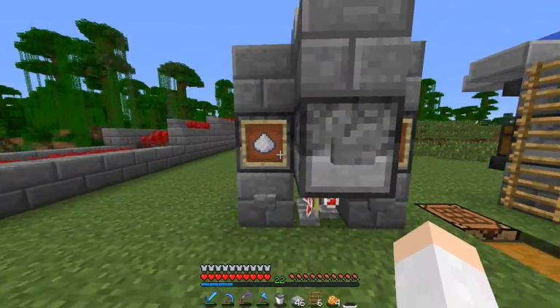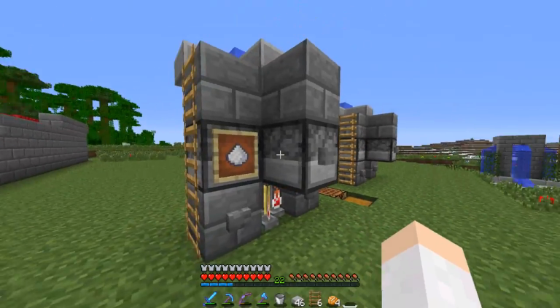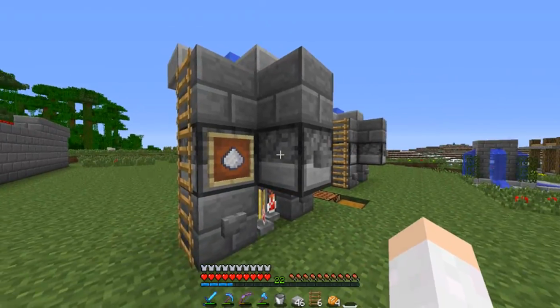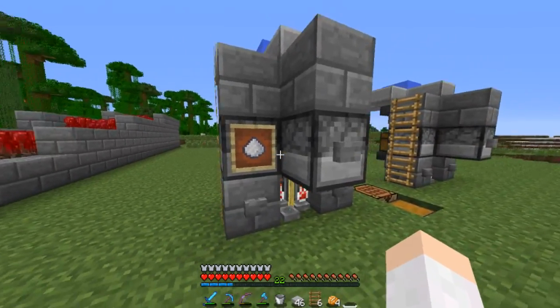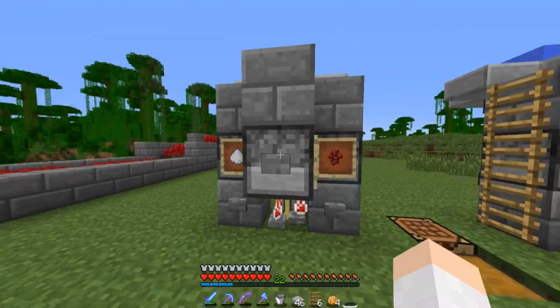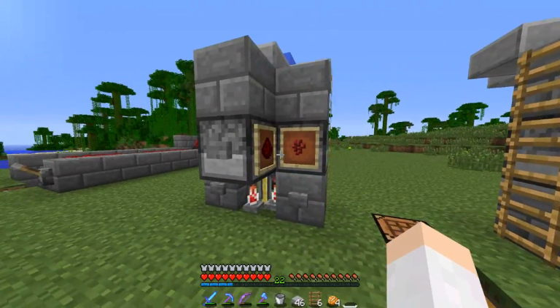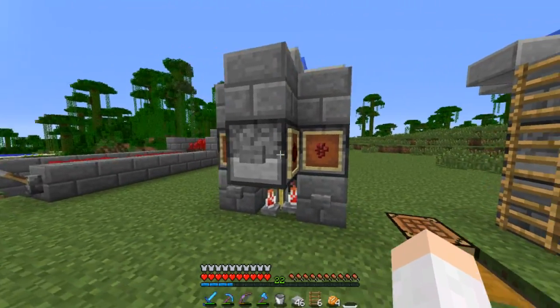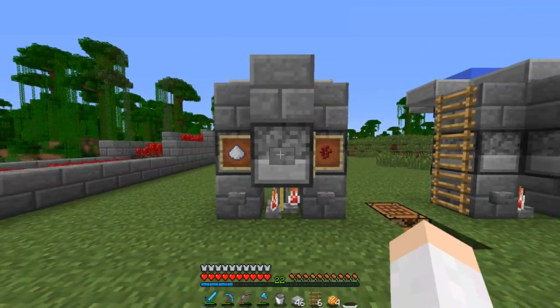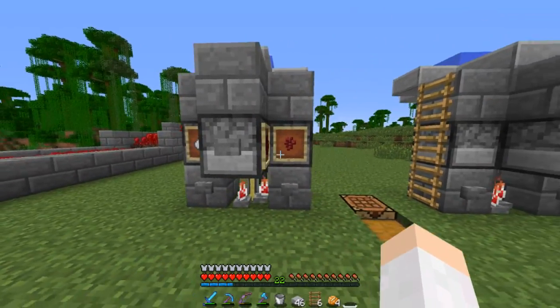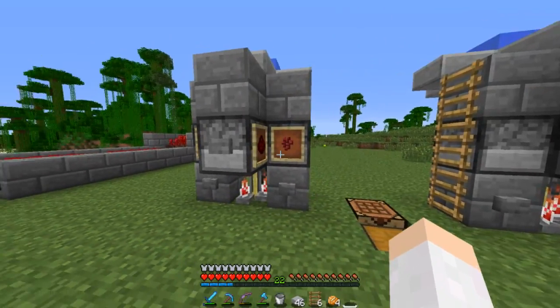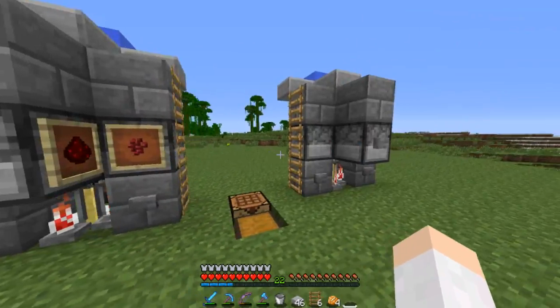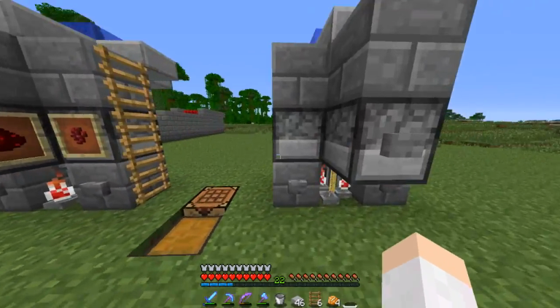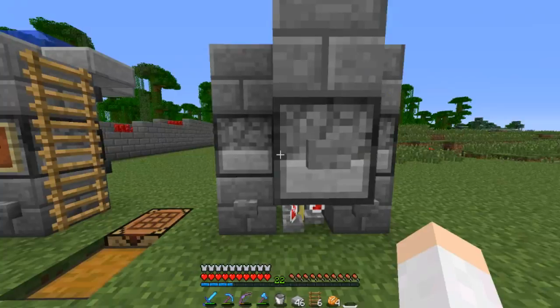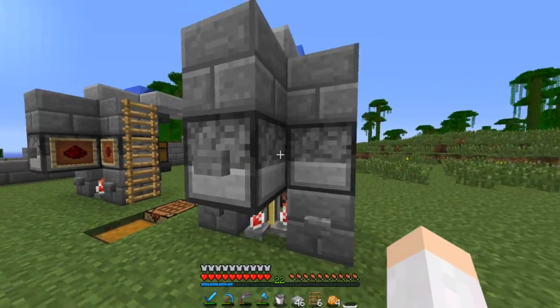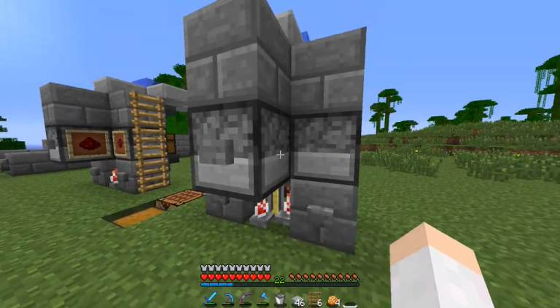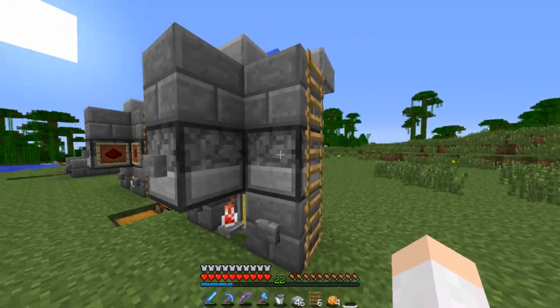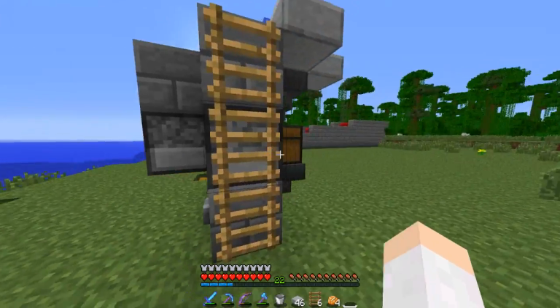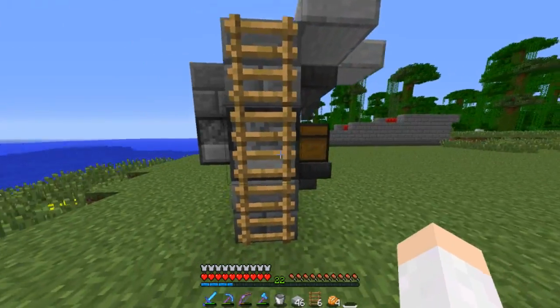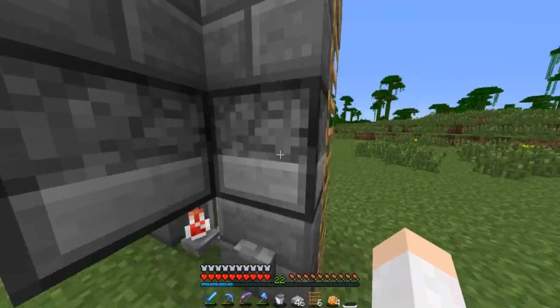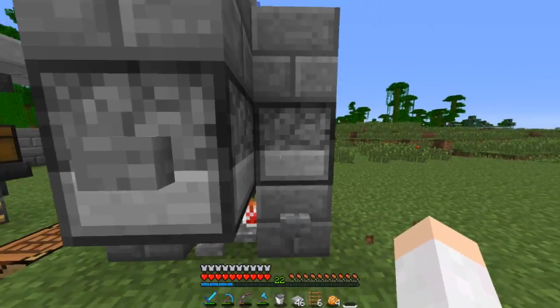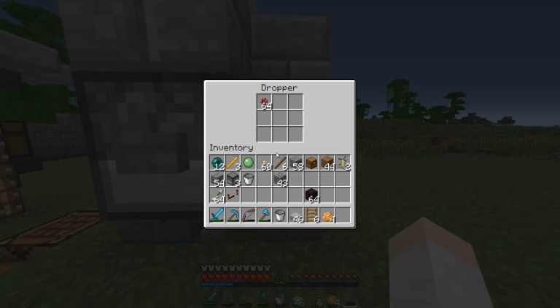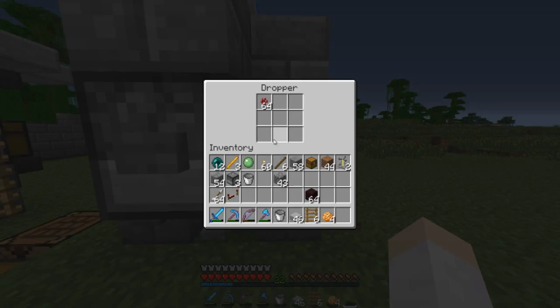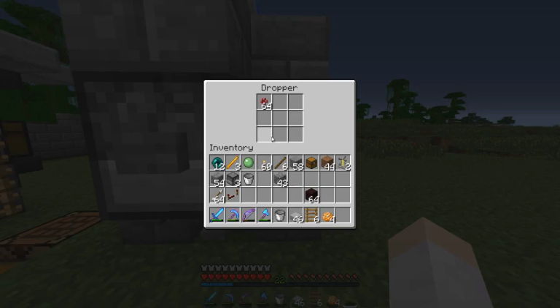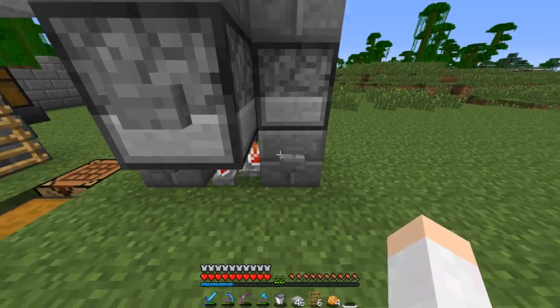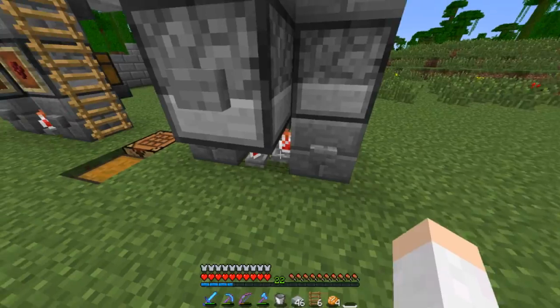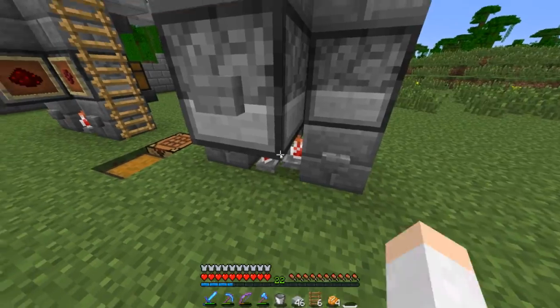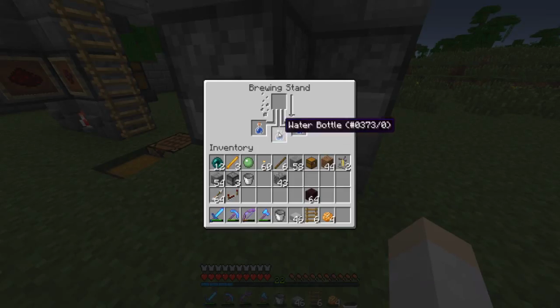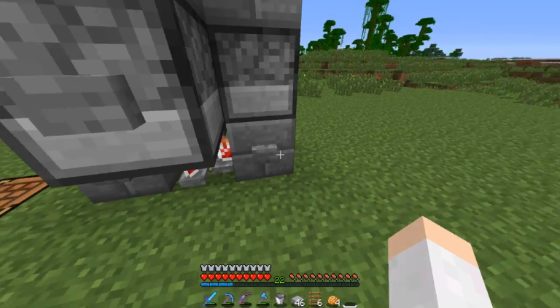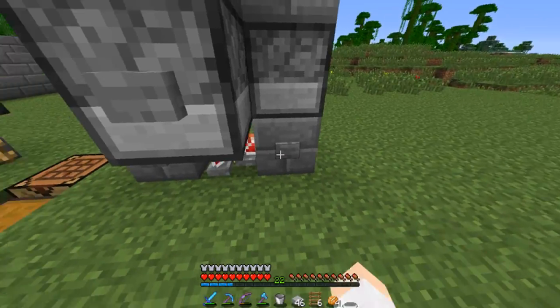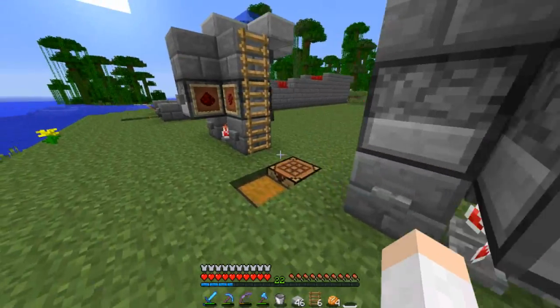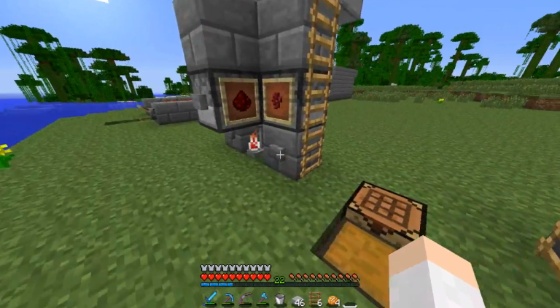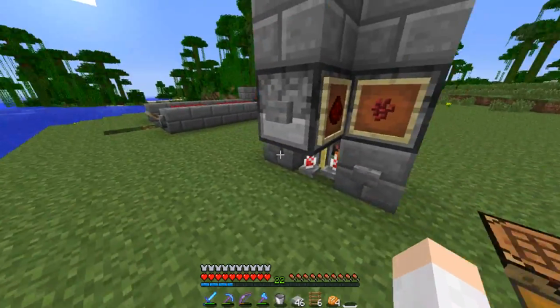I did put the item frames up here — I need another one there. But I did put the item frames up and I put the correct items. Now I have another one here for magma cream, which will make us fire resistance potions, which are also very important. So we're going to set this one to go as well.